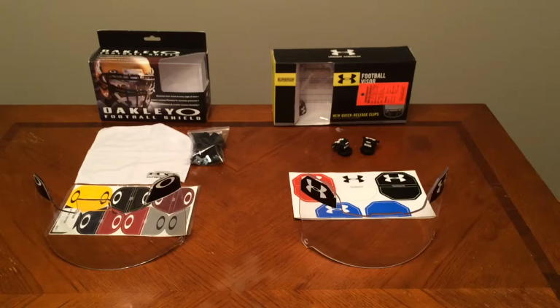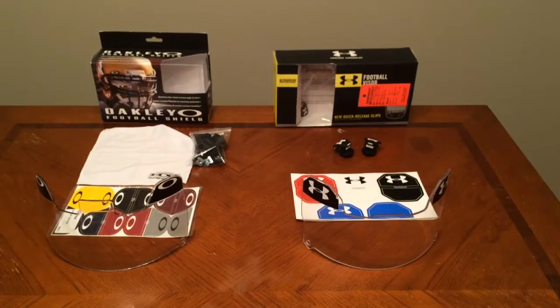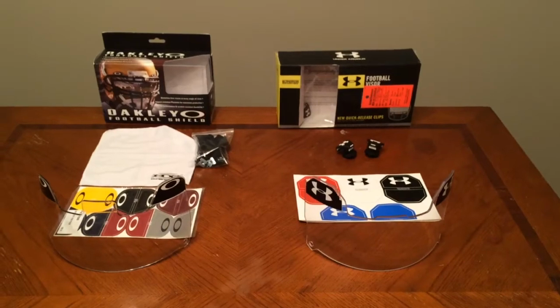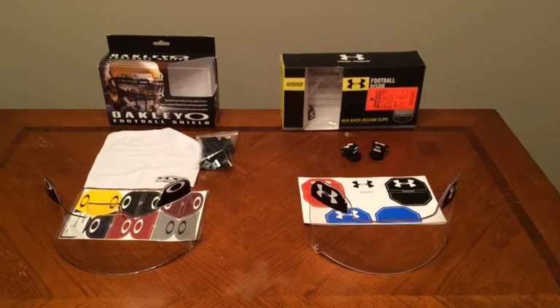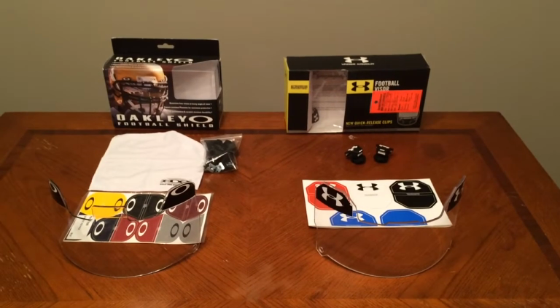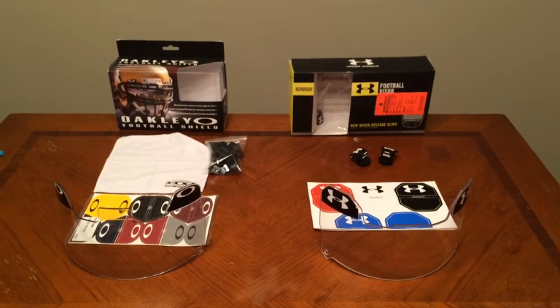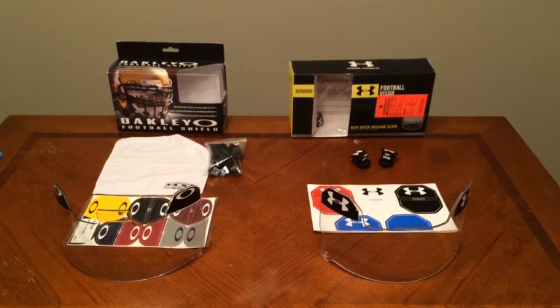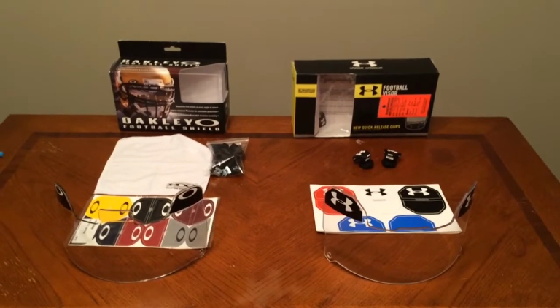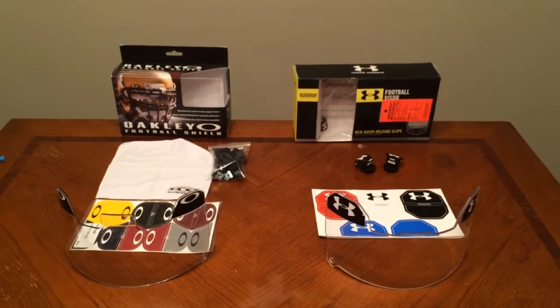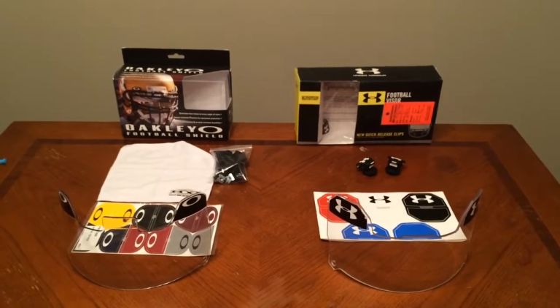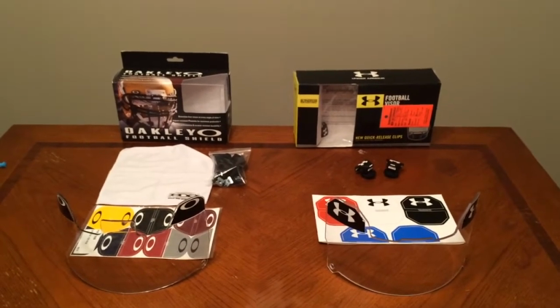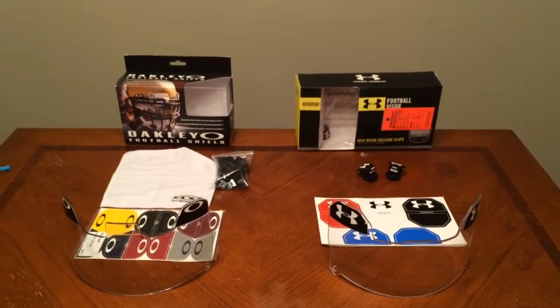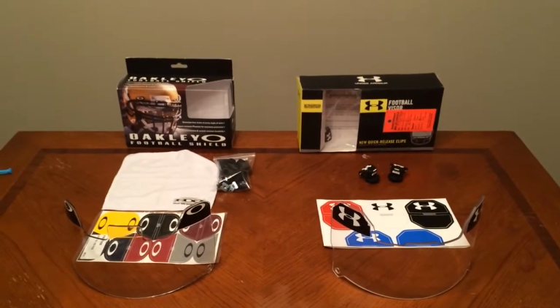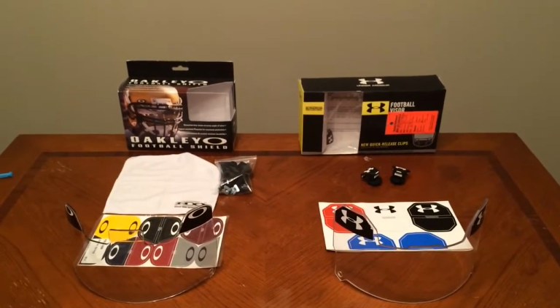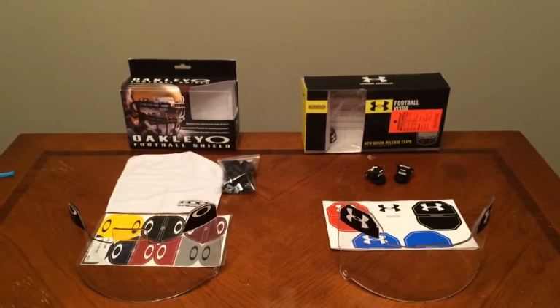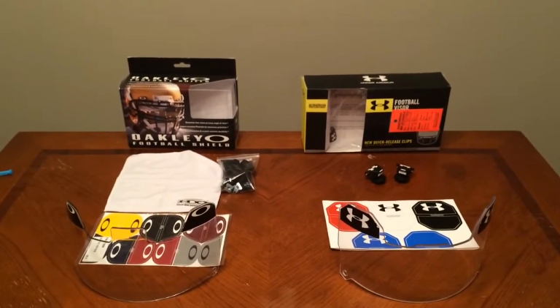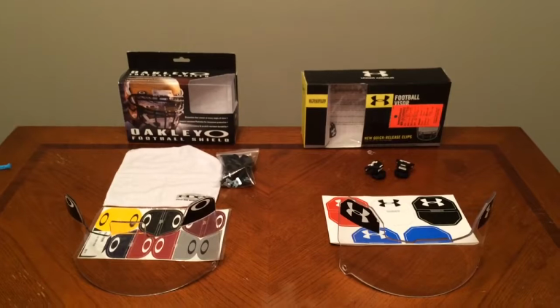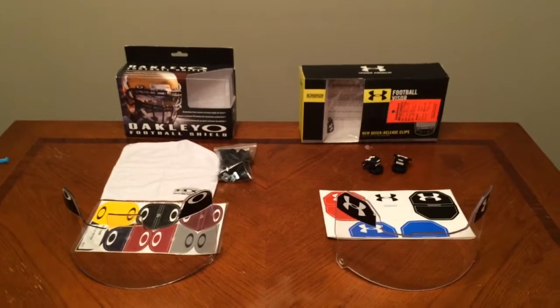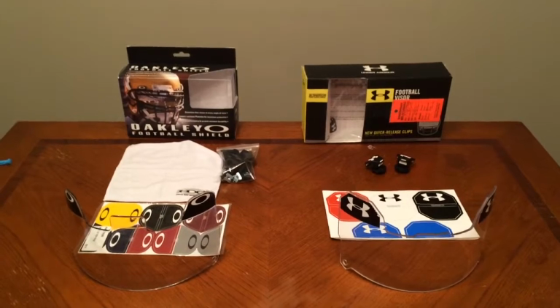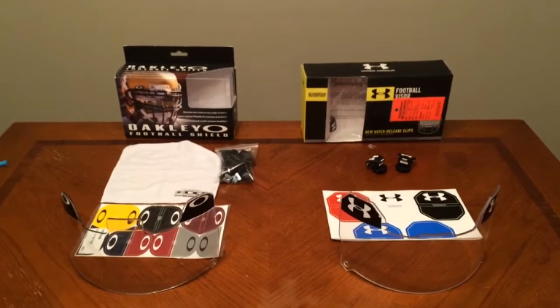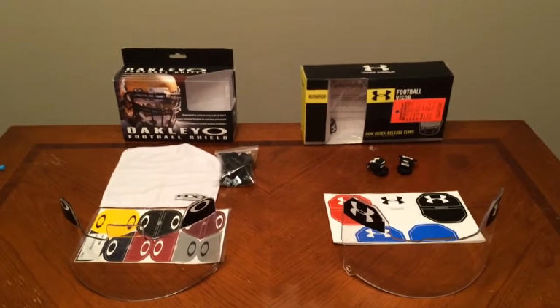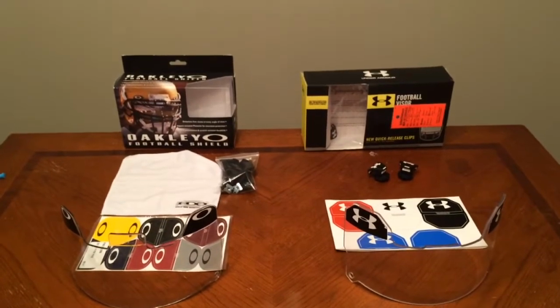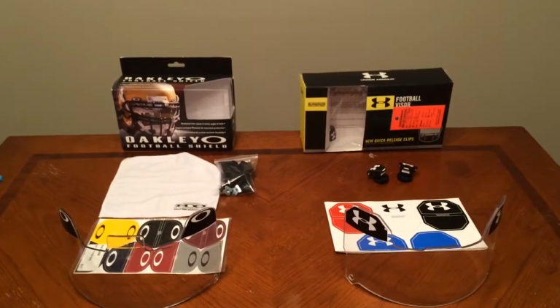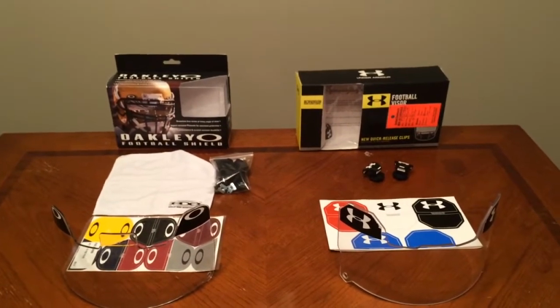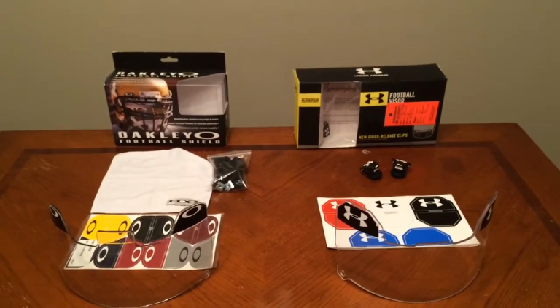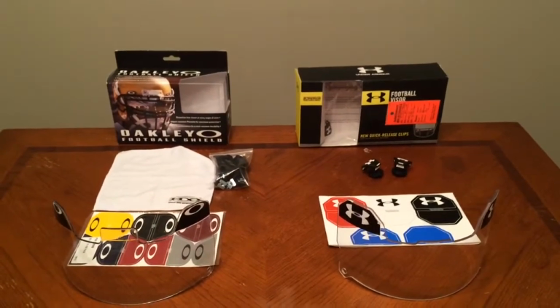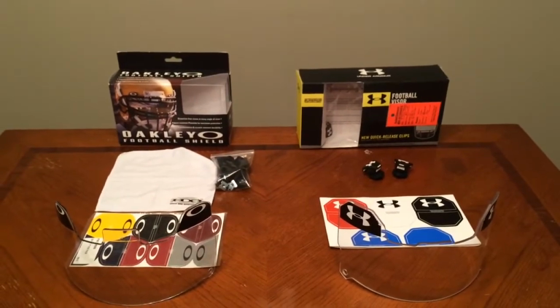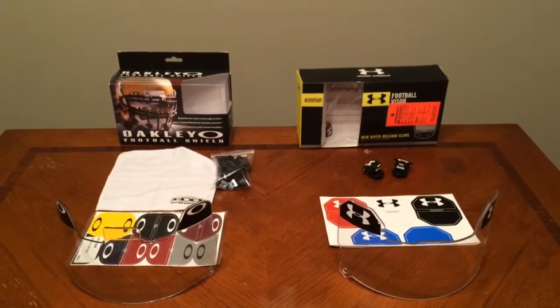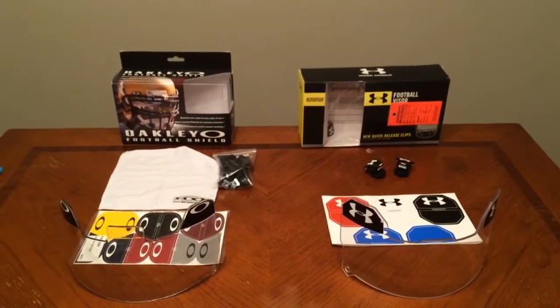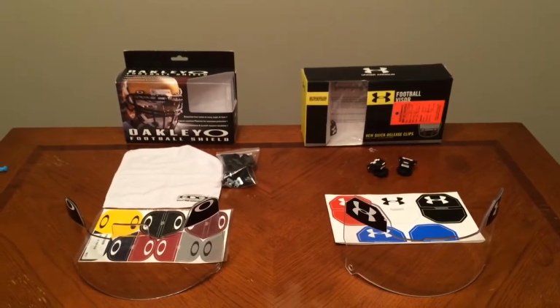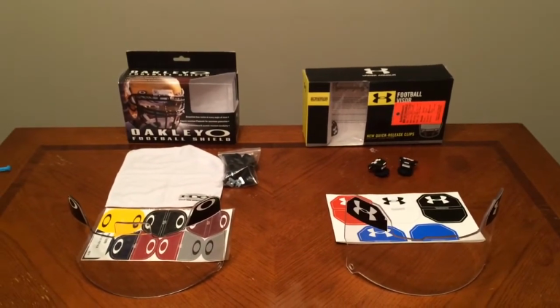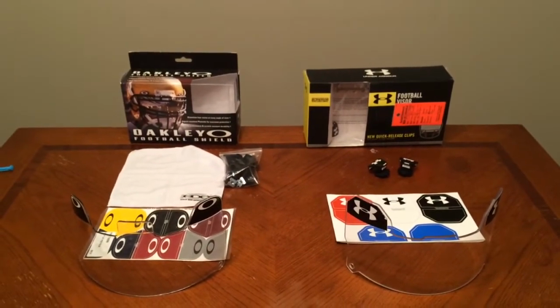Hey, what's going on YouTube? Mr. Football here, and today I have a comparison review video on two football visors. I have the Oakley Football Shield and the Under Armour Football Visor.